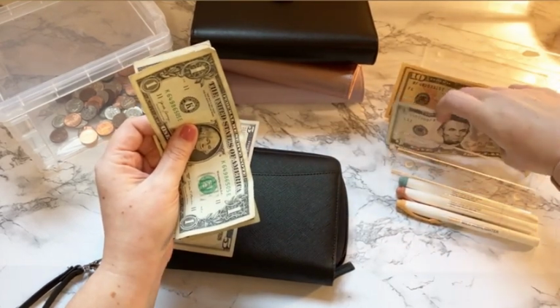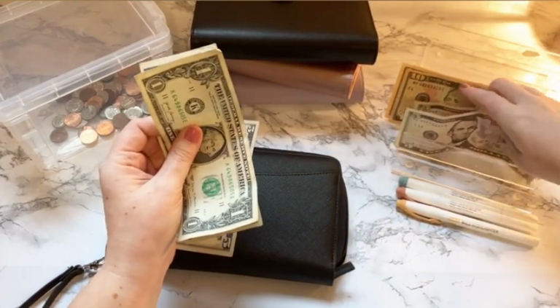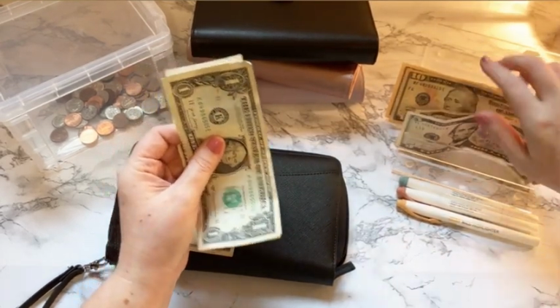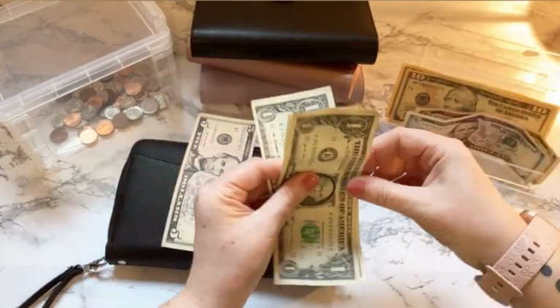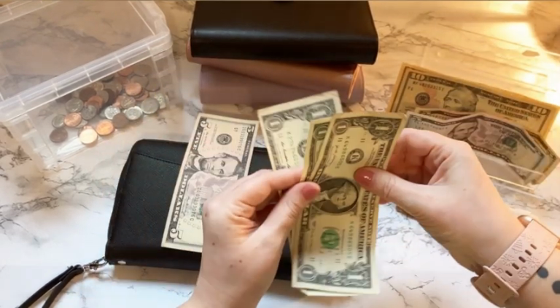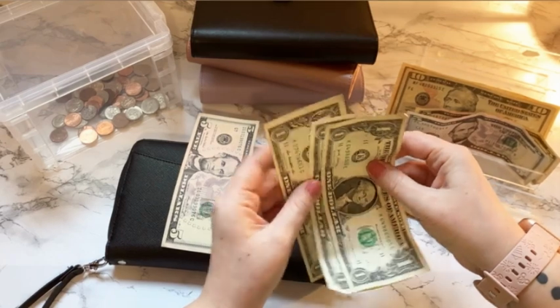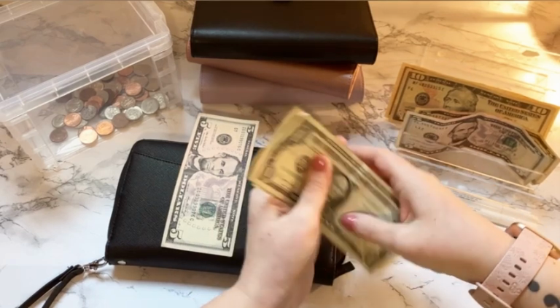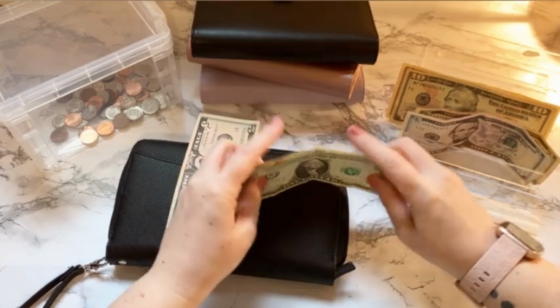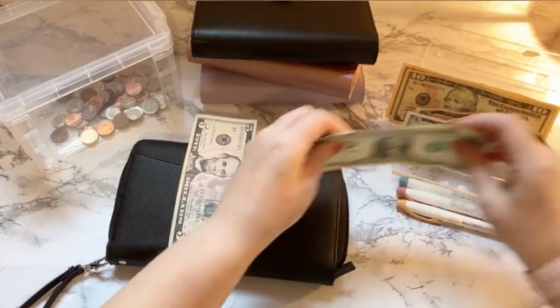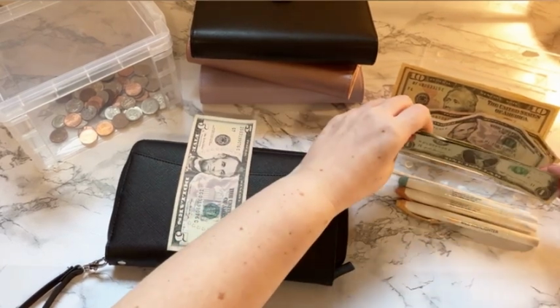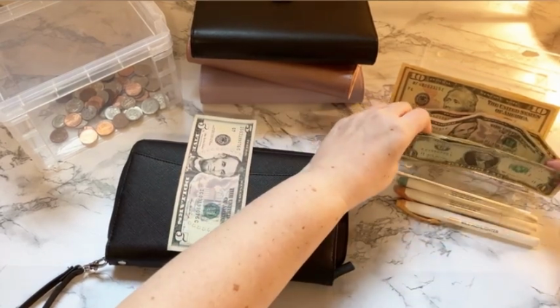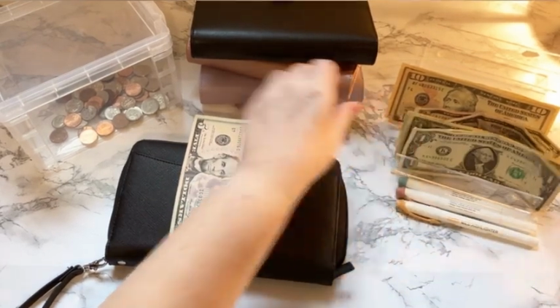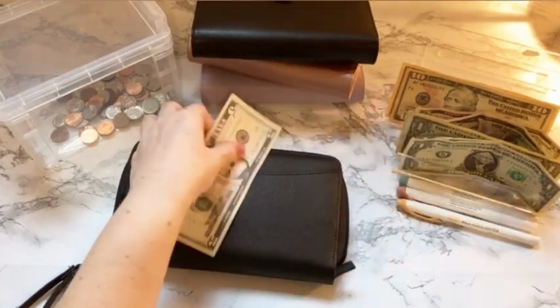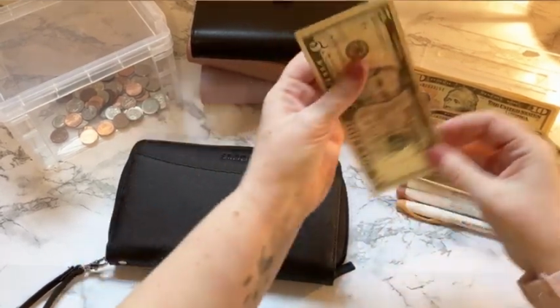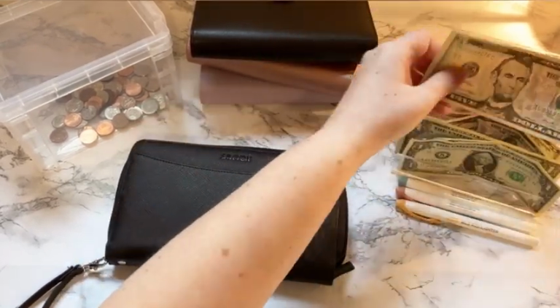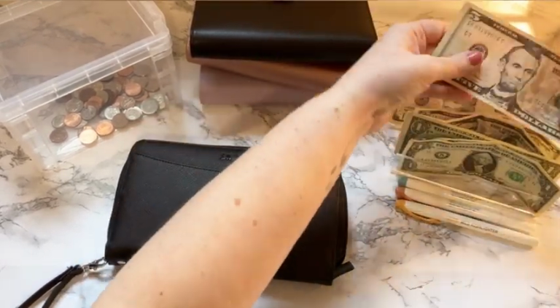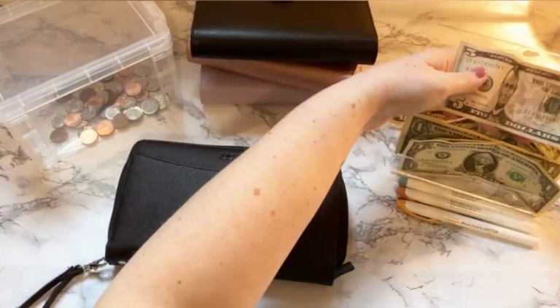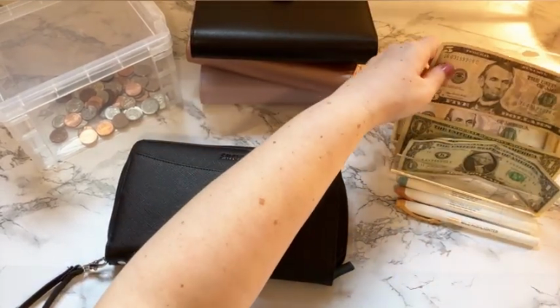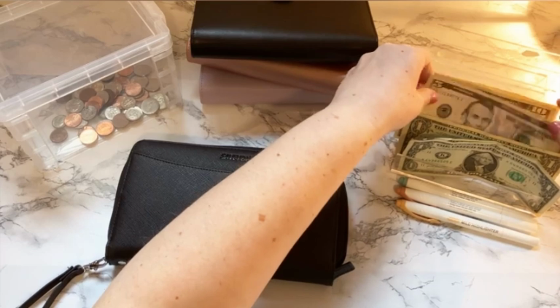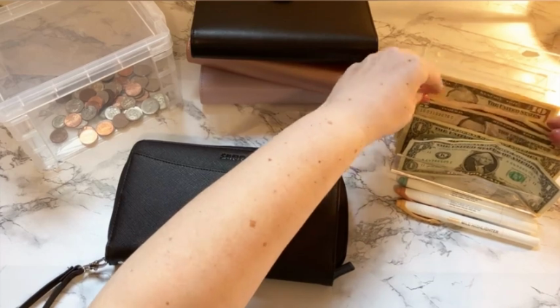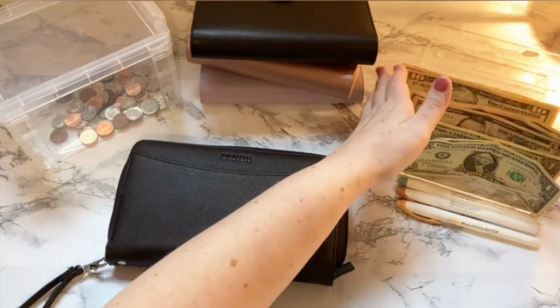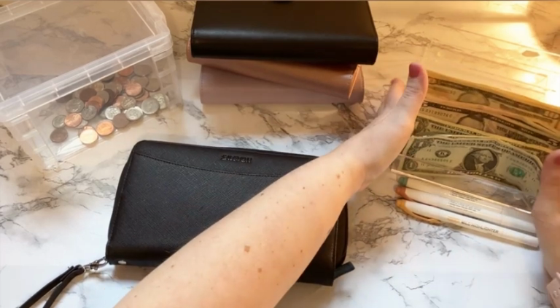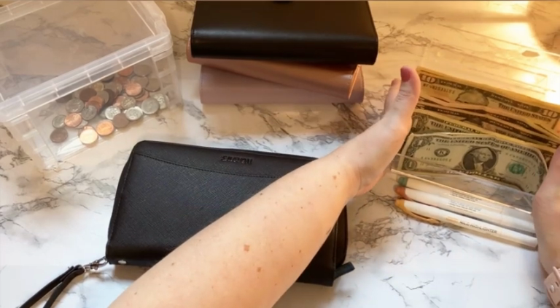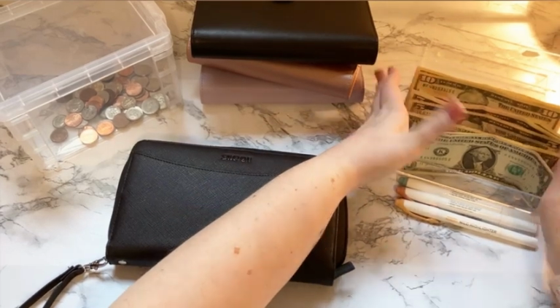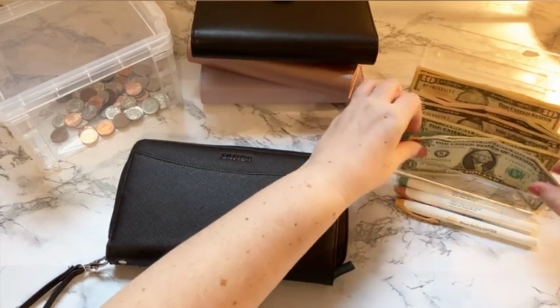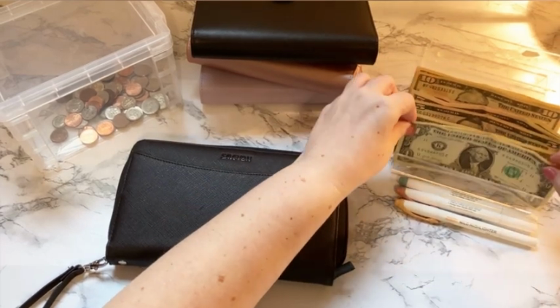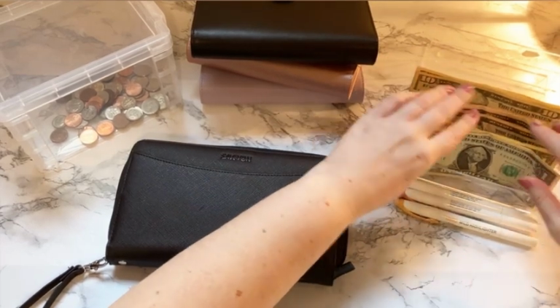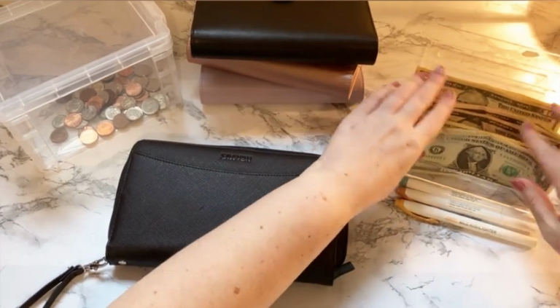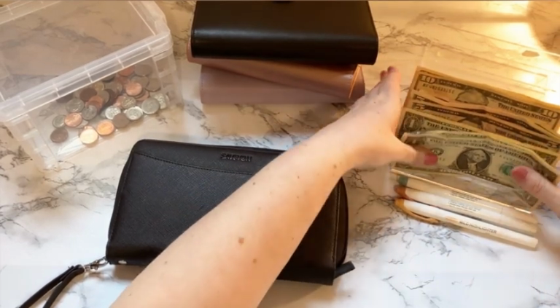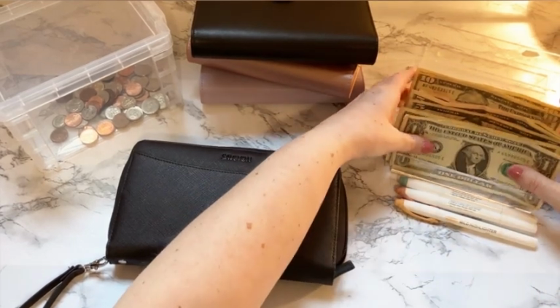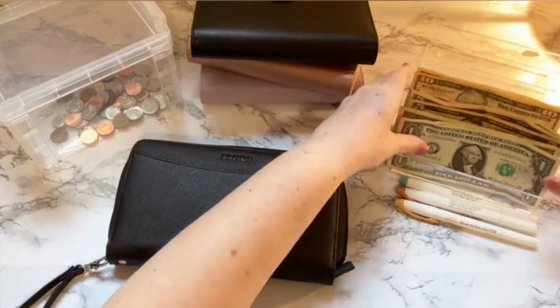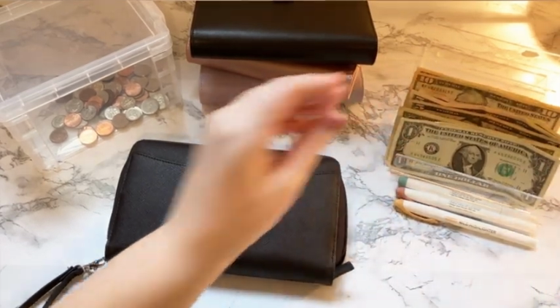I'm not sure if they got washed or not — they kind of feel like they did, and kind of don't. They're very wrinkly.